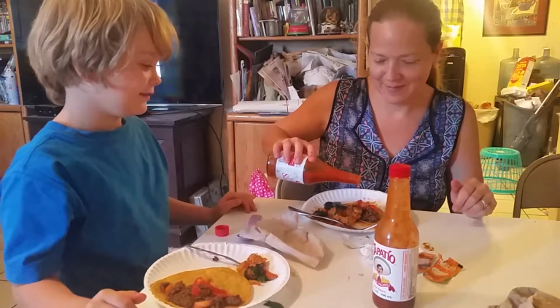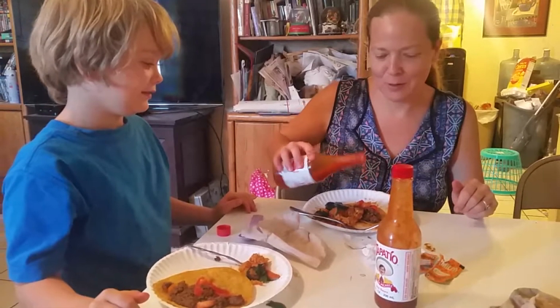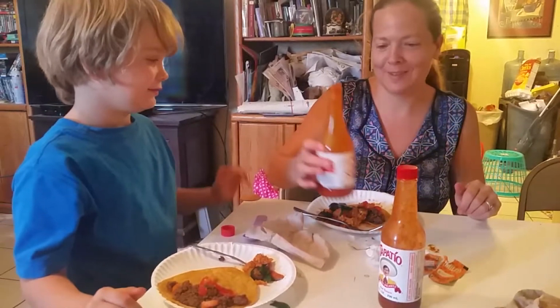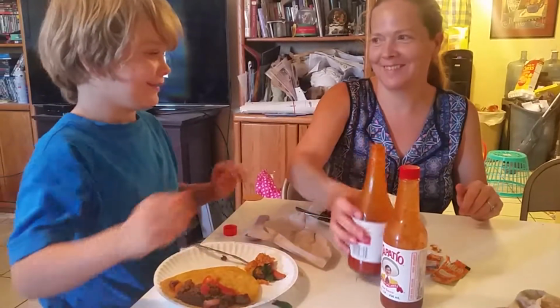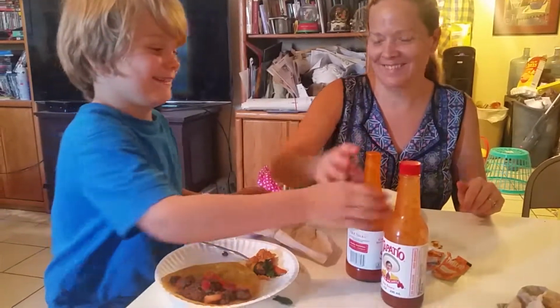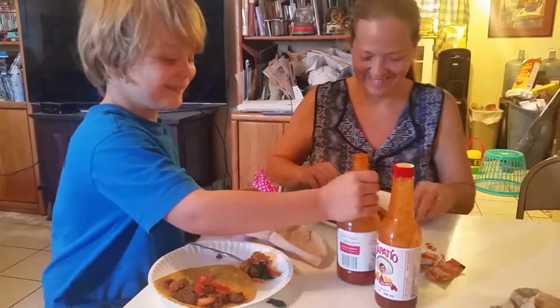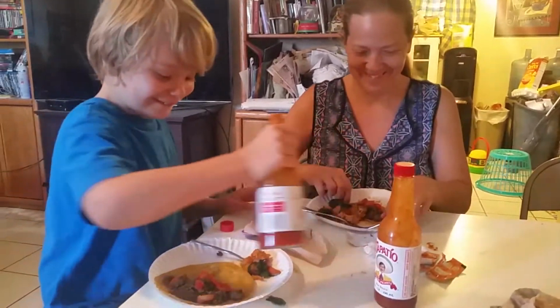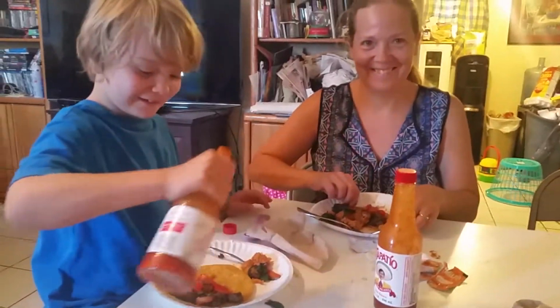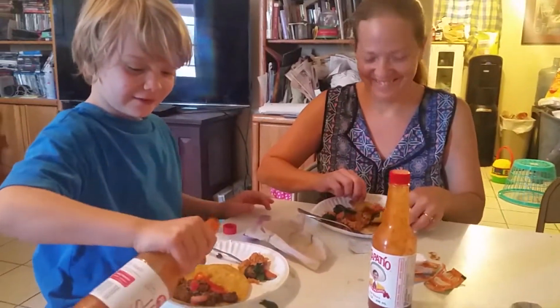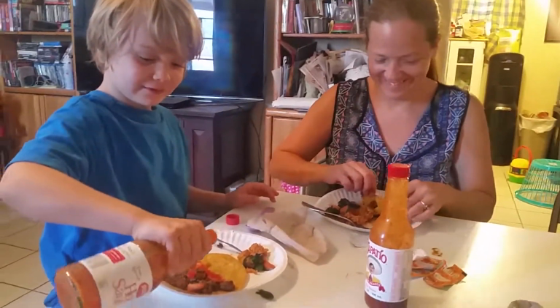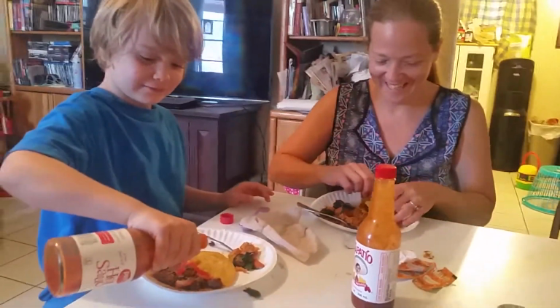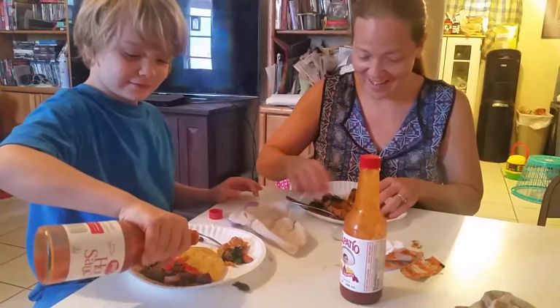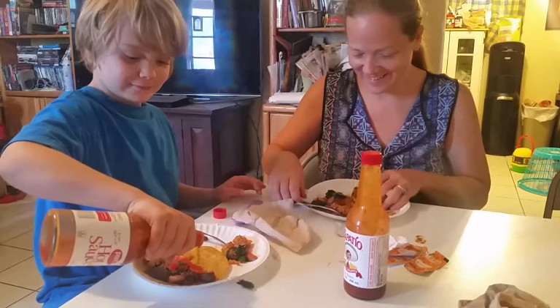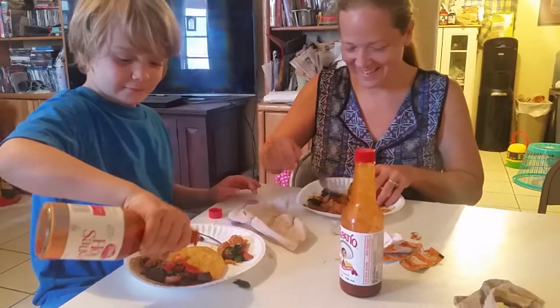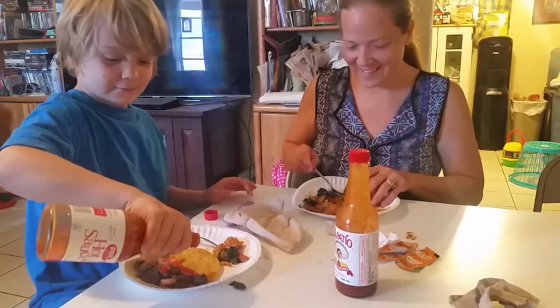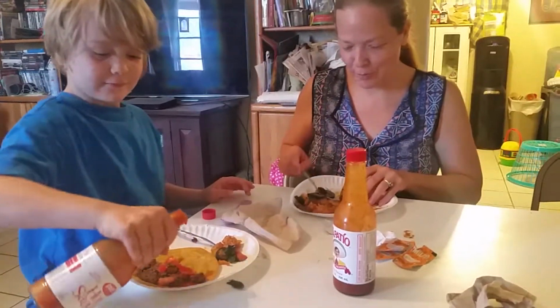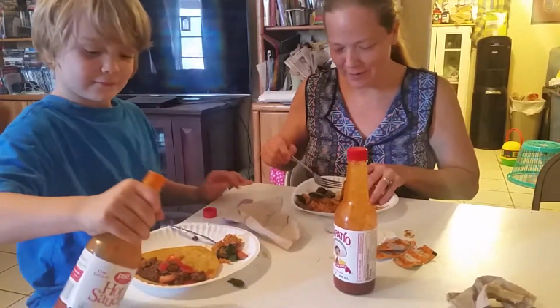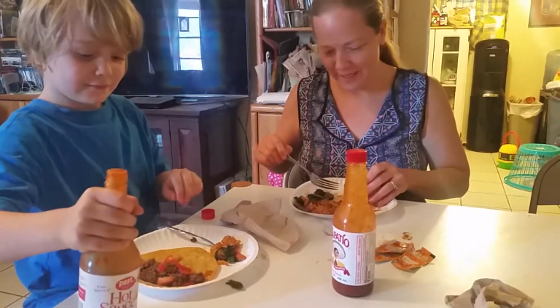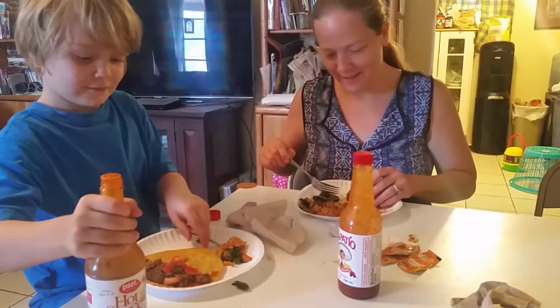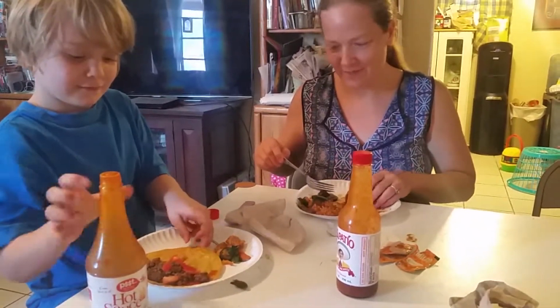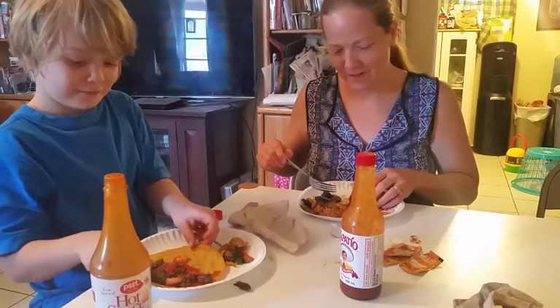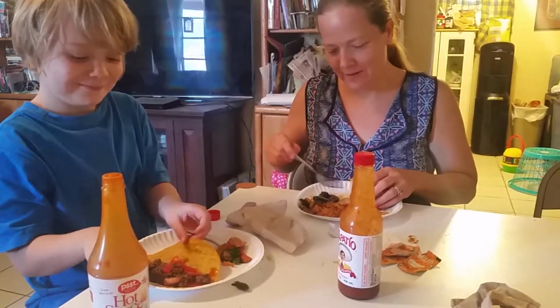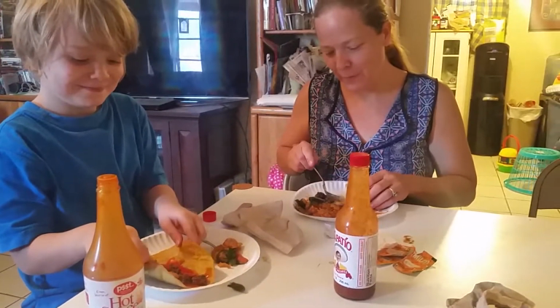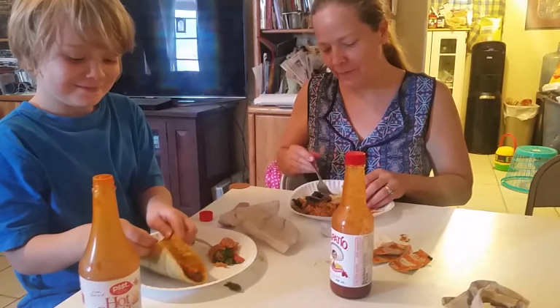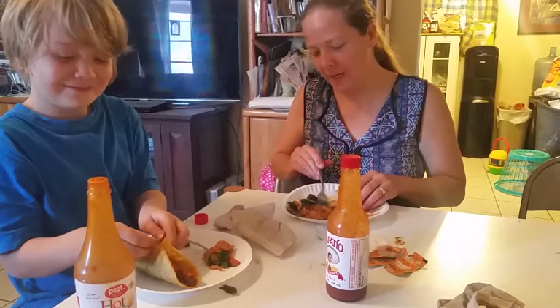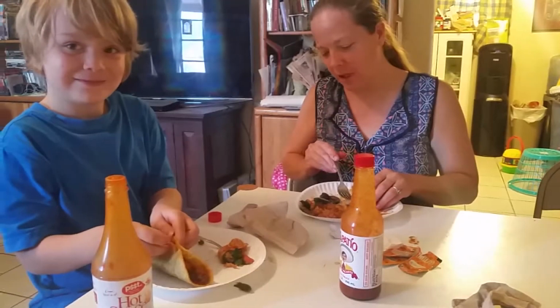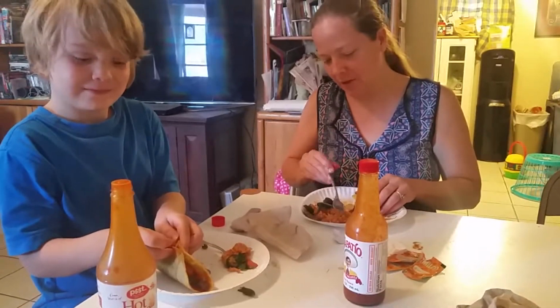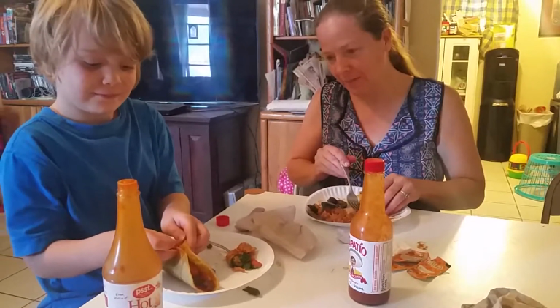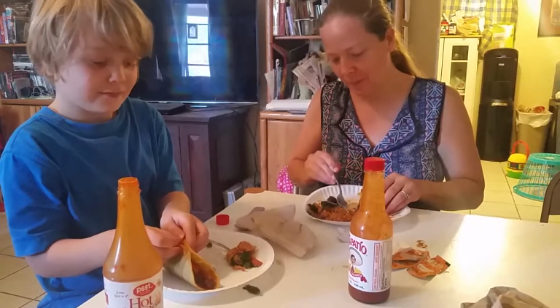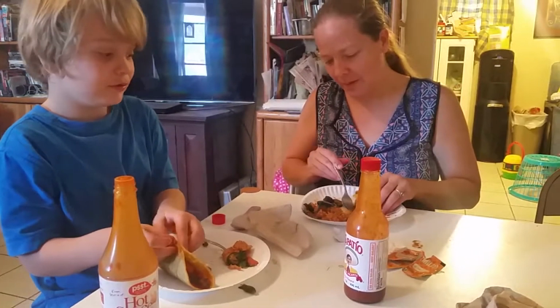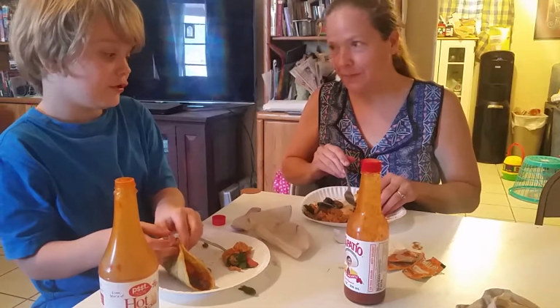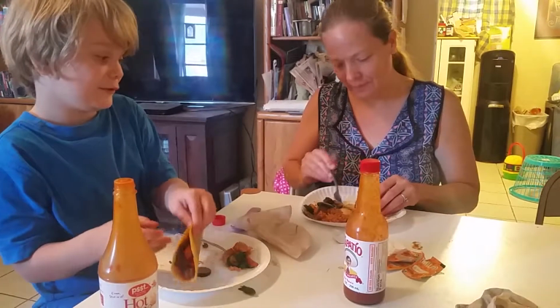Not too much. I know. That's not a challenge. It's a lot — it's dripping out the plate. Is it just that one, Colin, or are you going to do the other one too? I'm going to do the other one too.